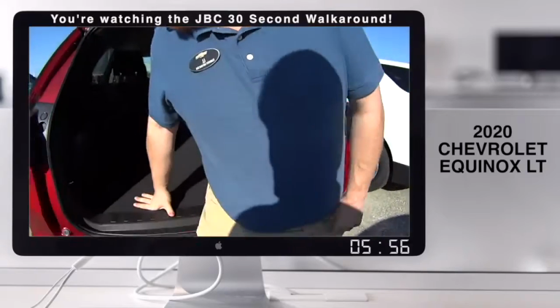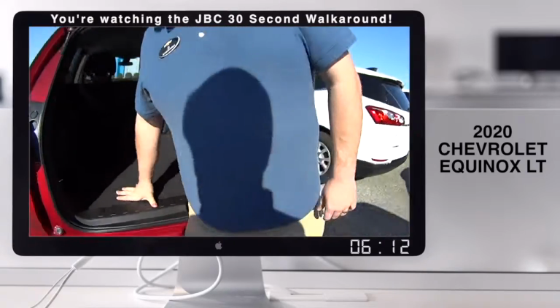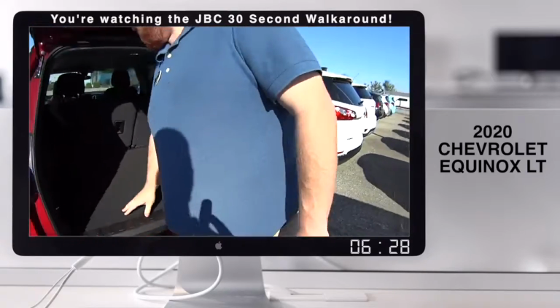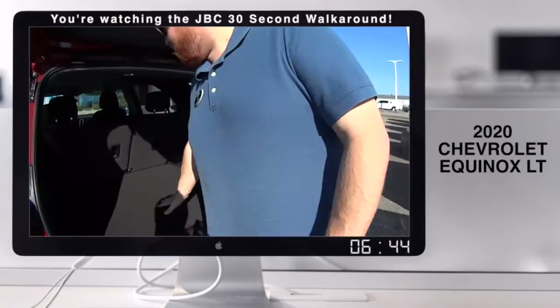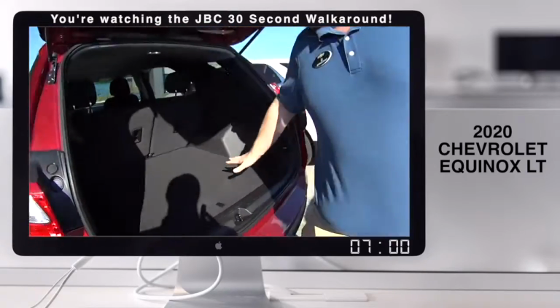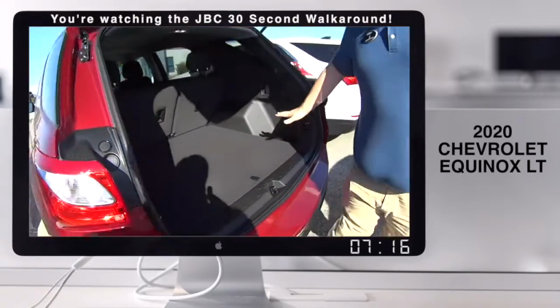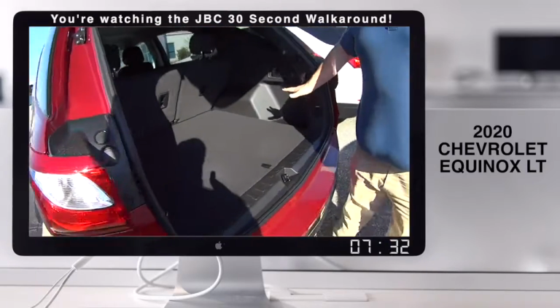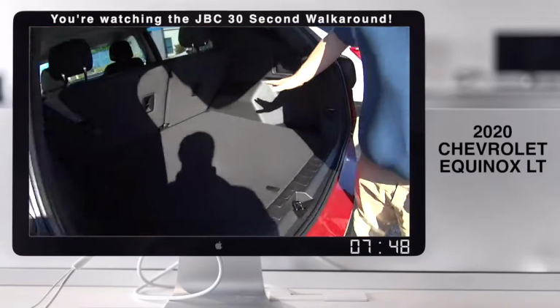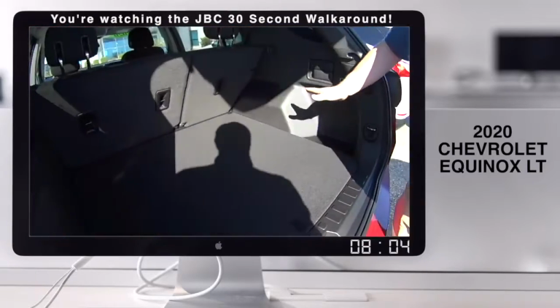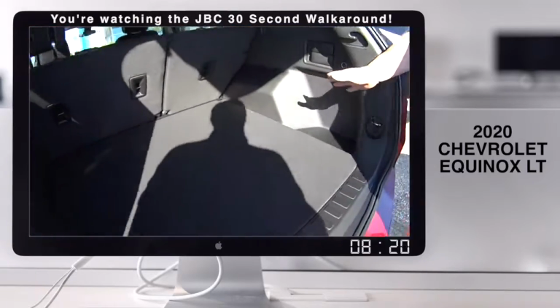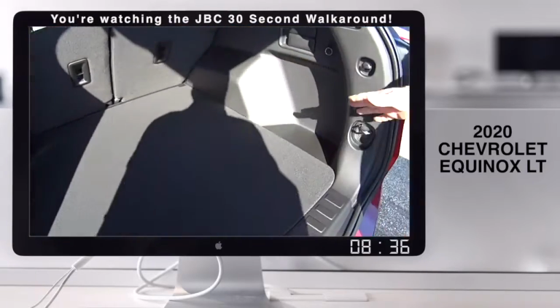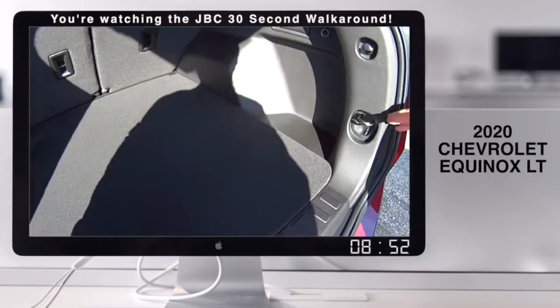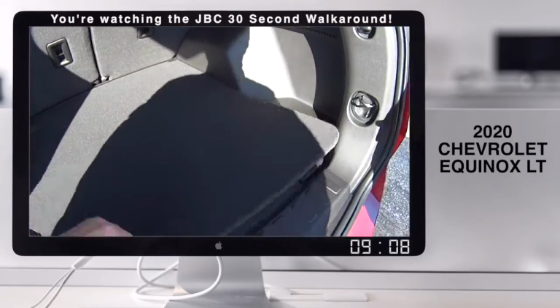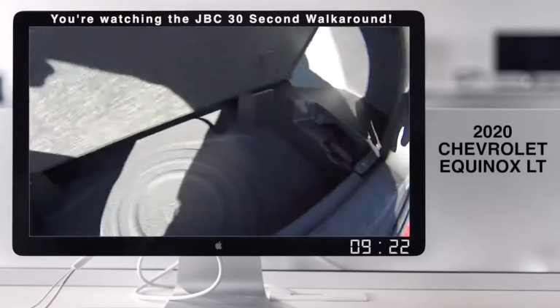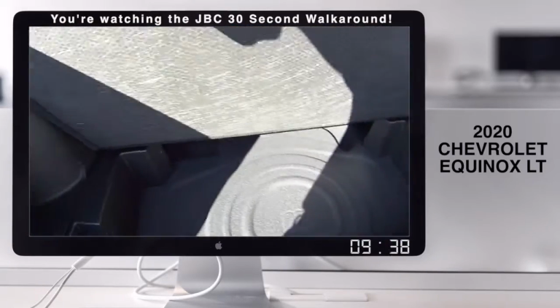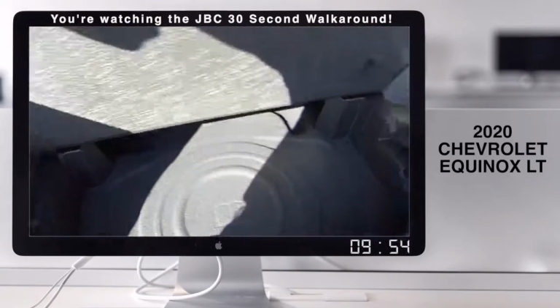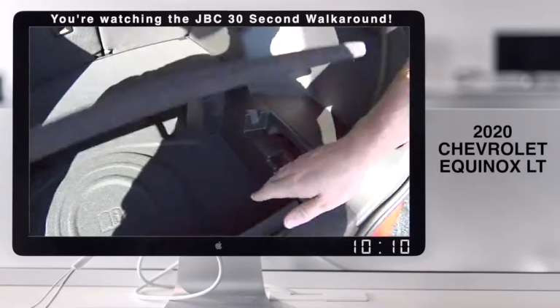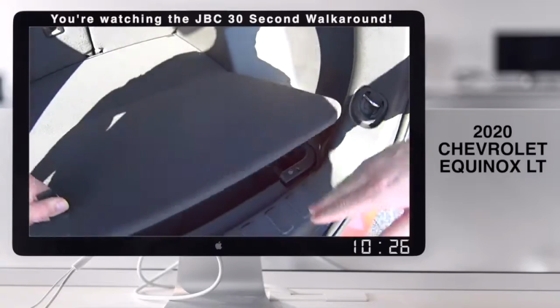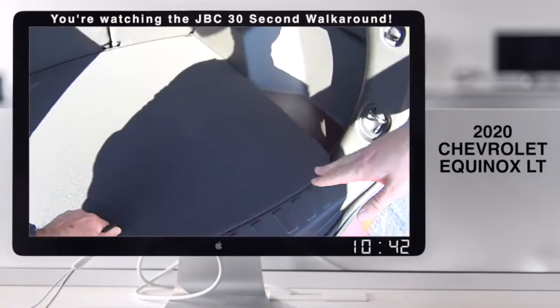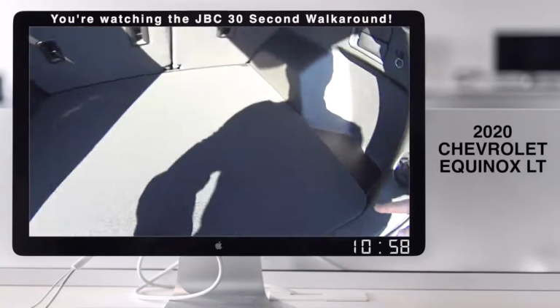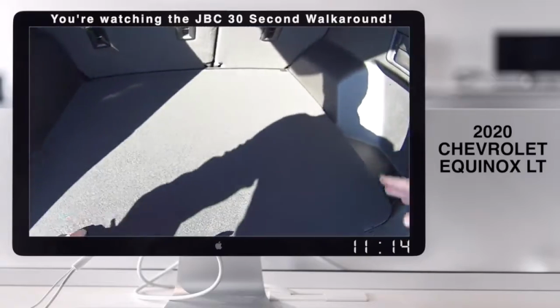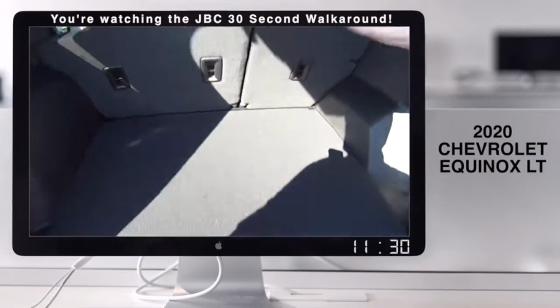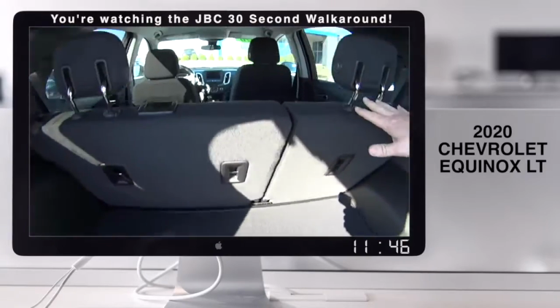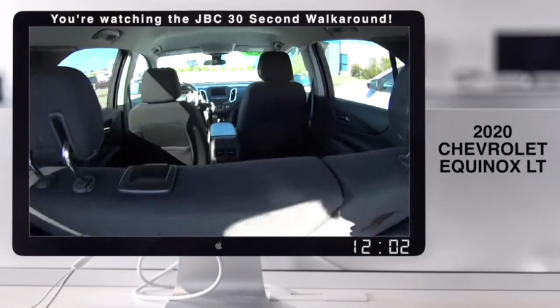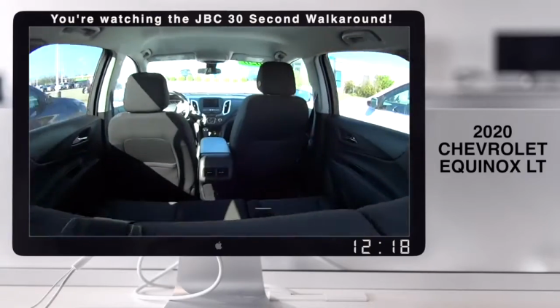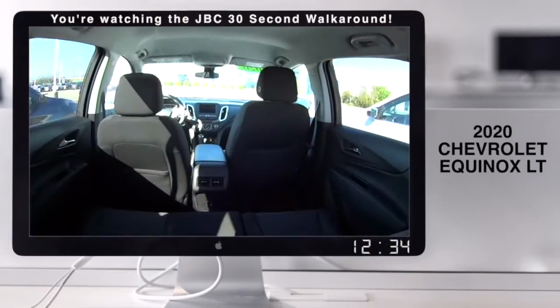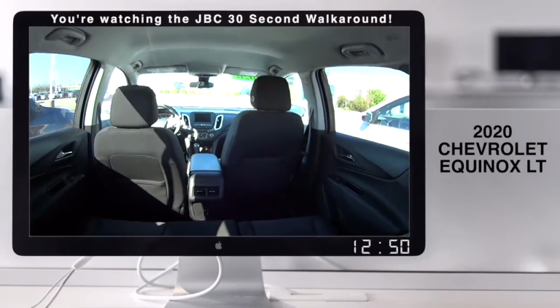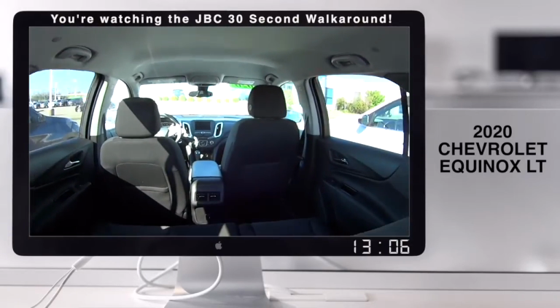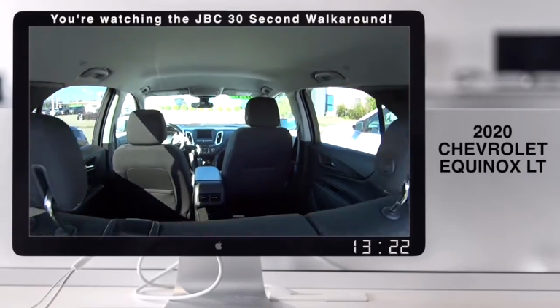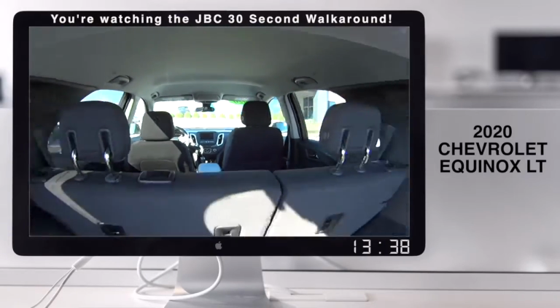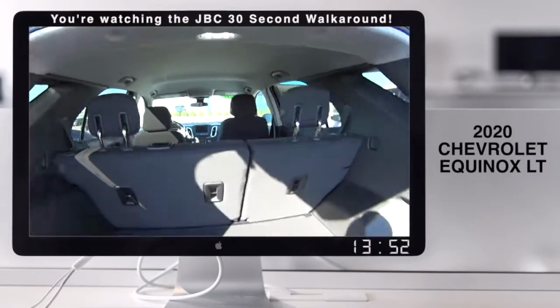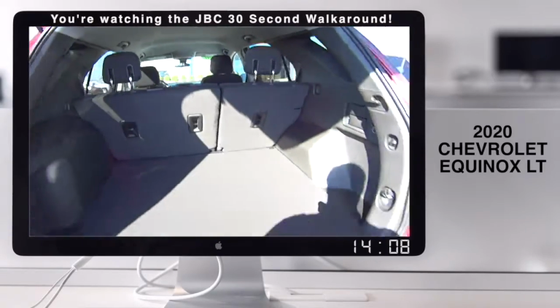Look at all the room back here. This is nice, isn't it? Look at the storage. There's space. You've got room. I love it.